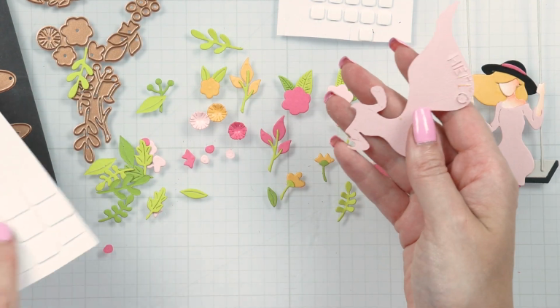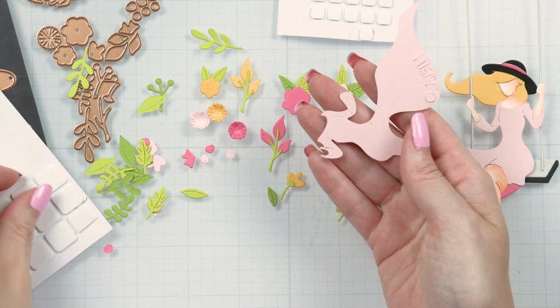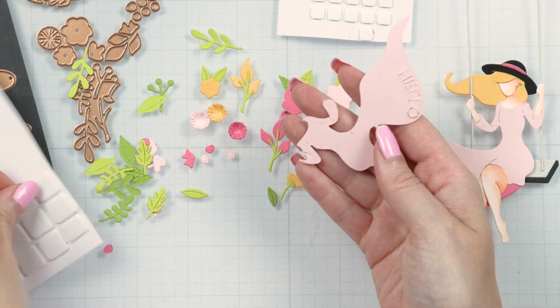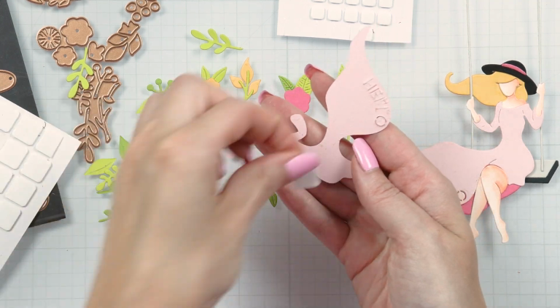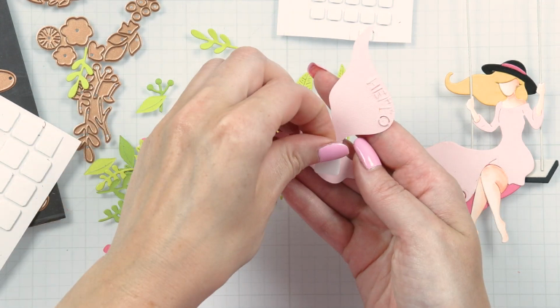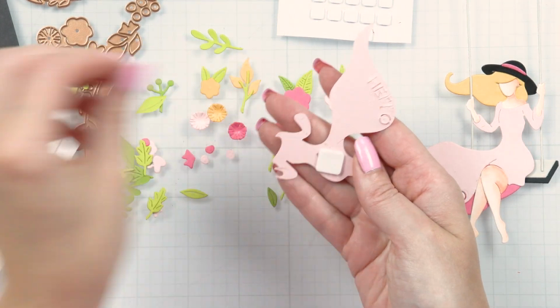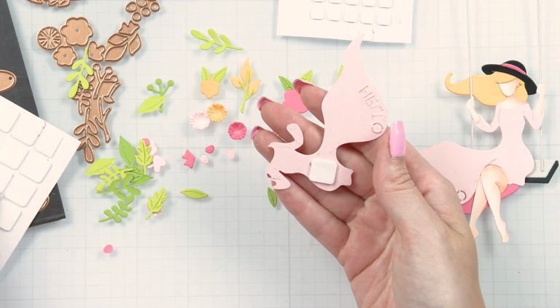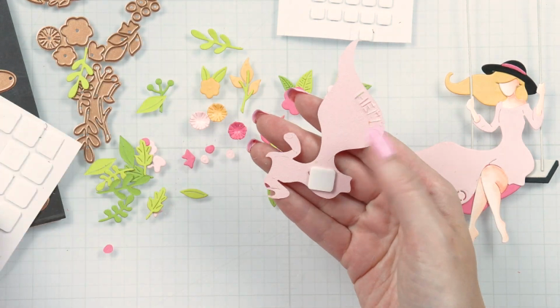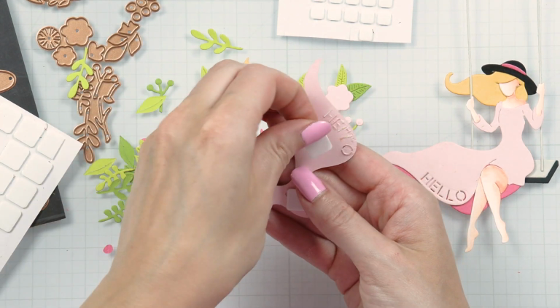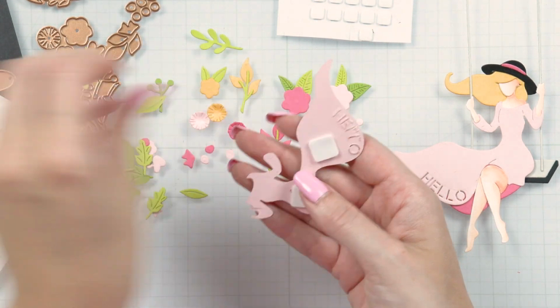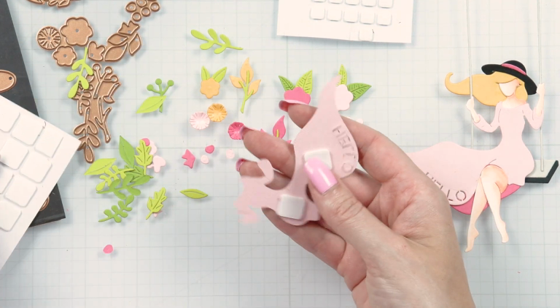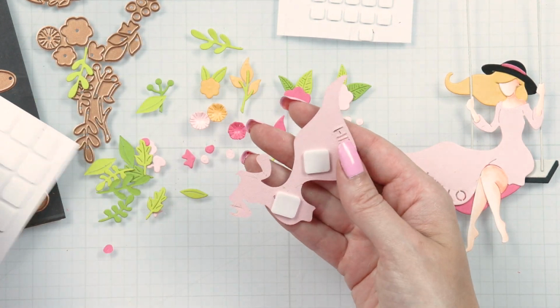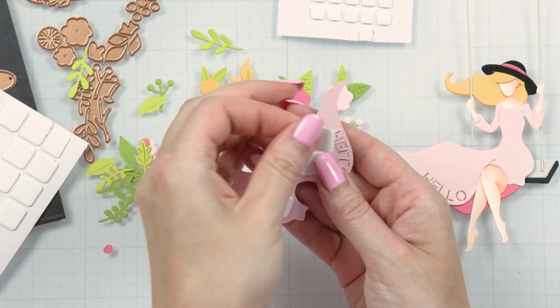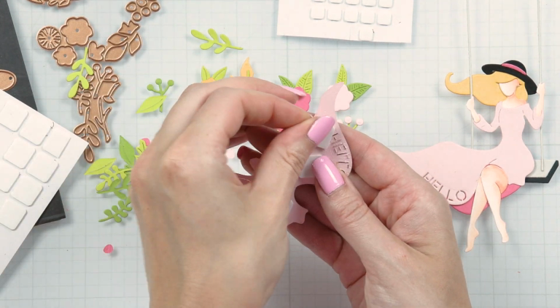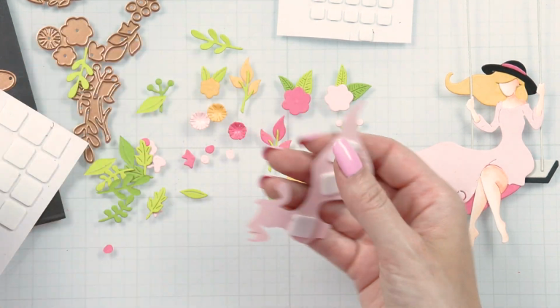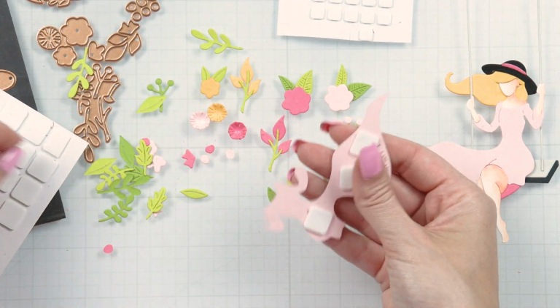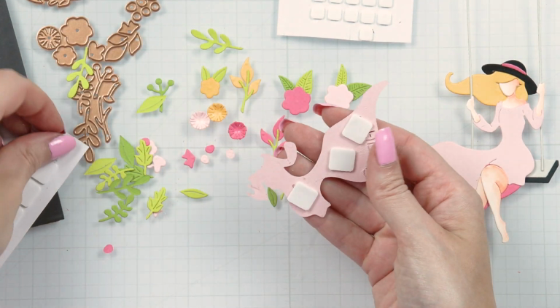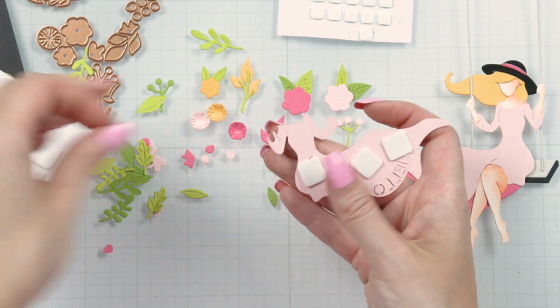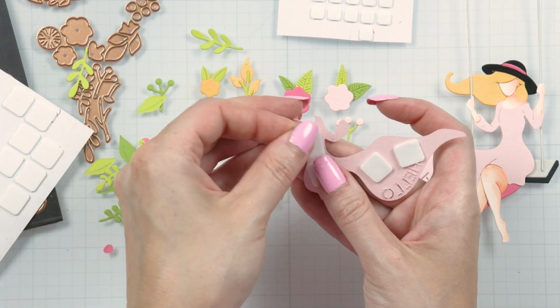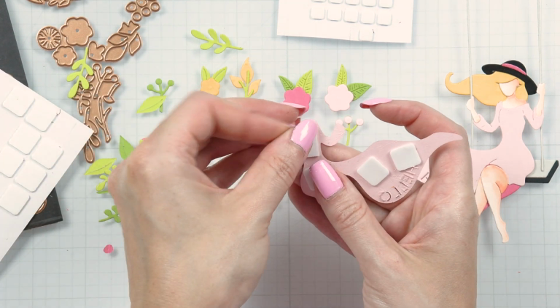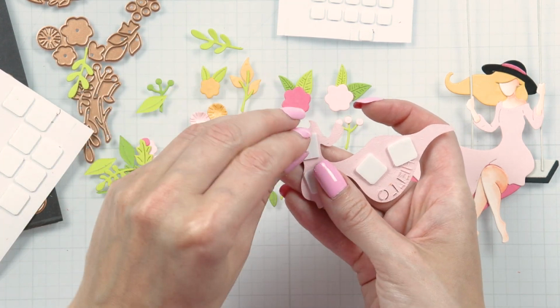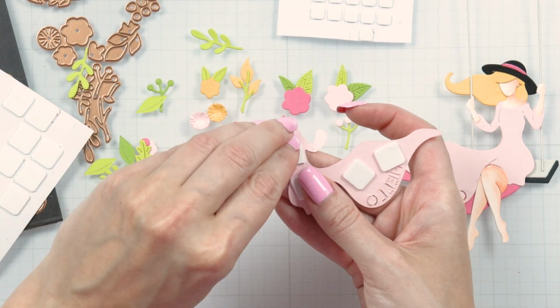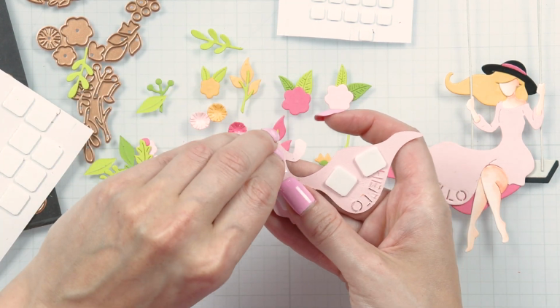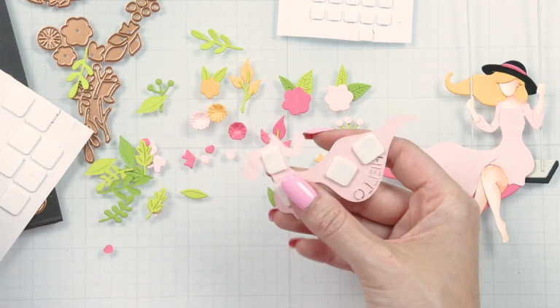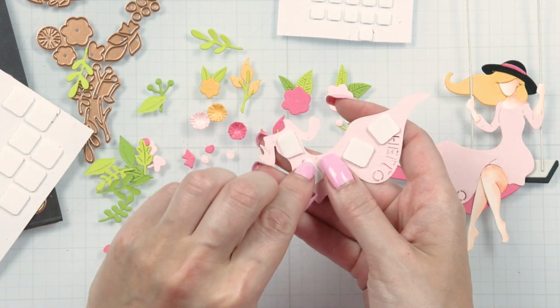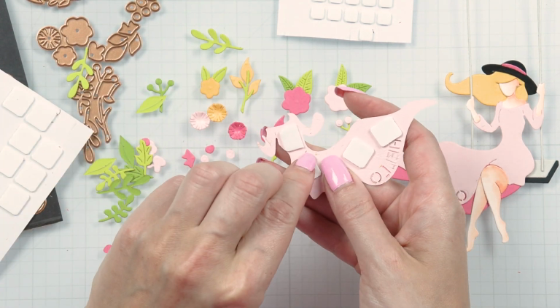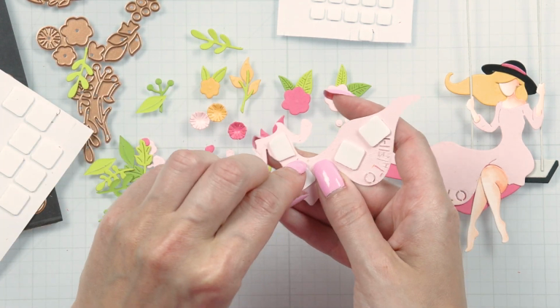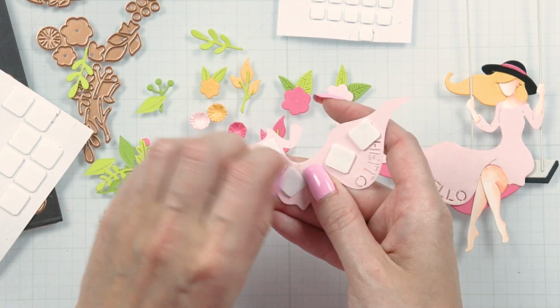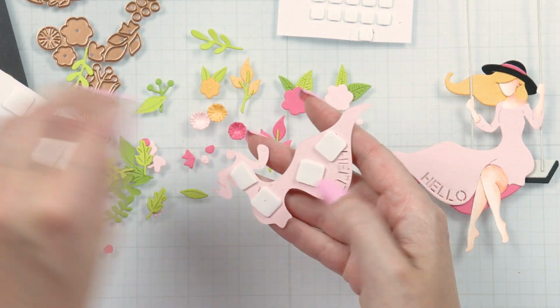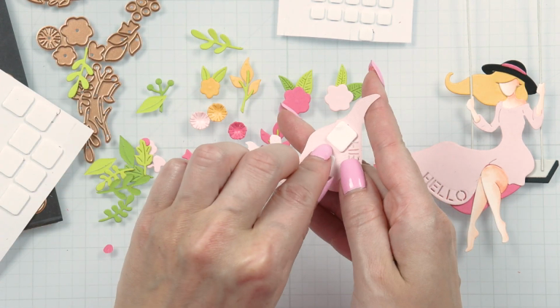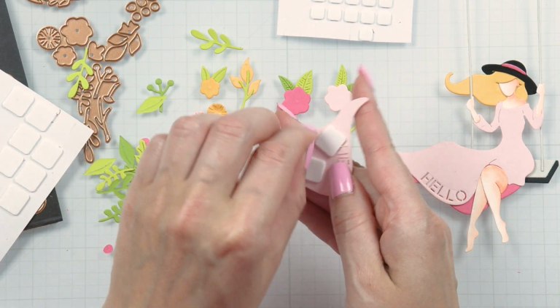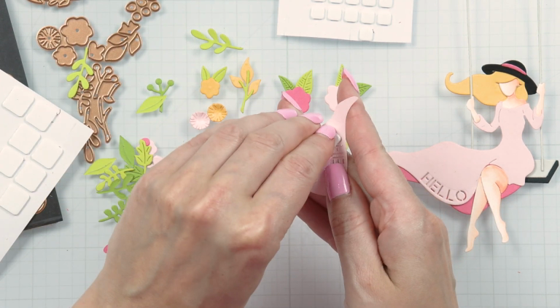I also added another dress die cut just to add dimension to this piece and I think it looks so much better now. There's a little bit of shadow from that top layer.